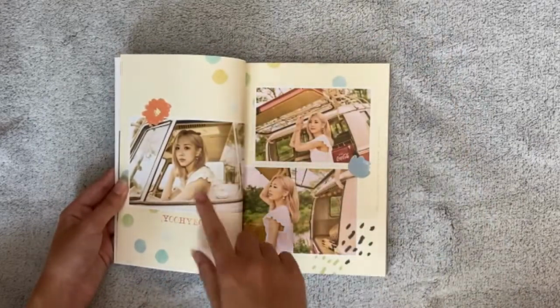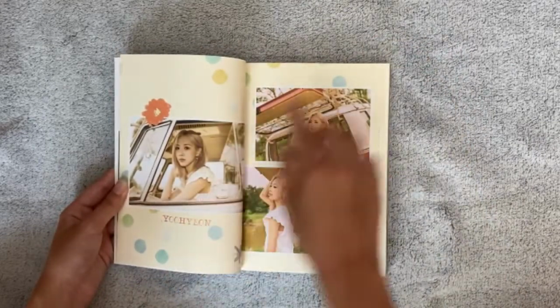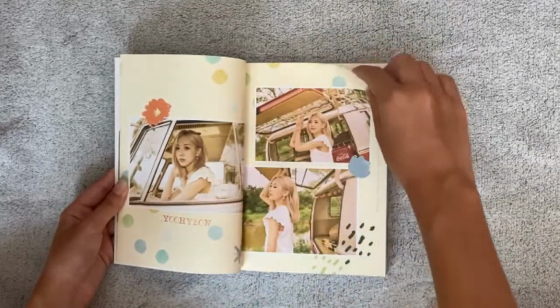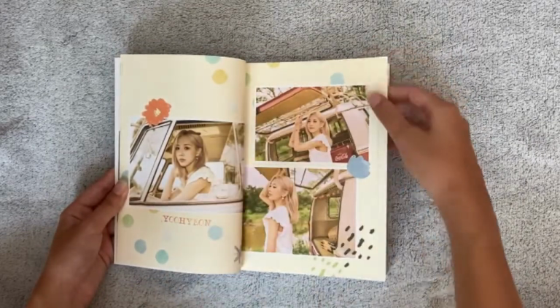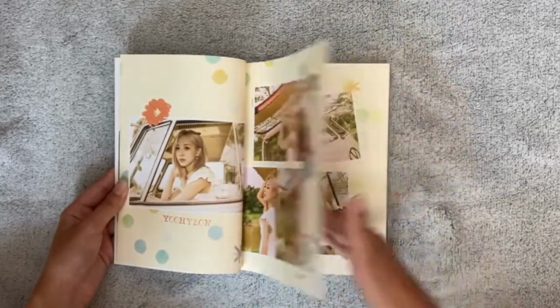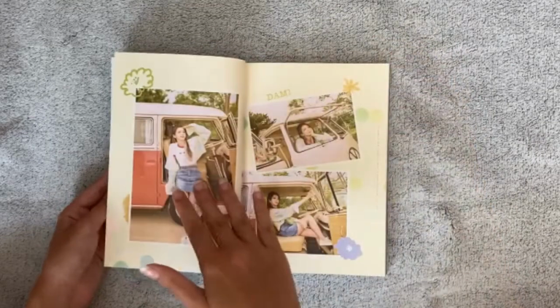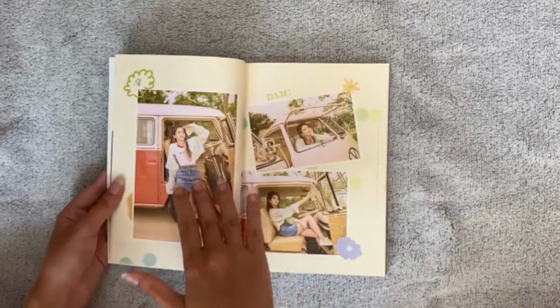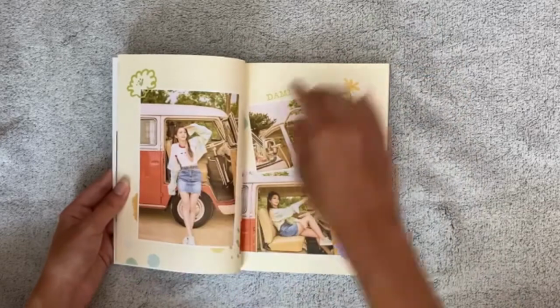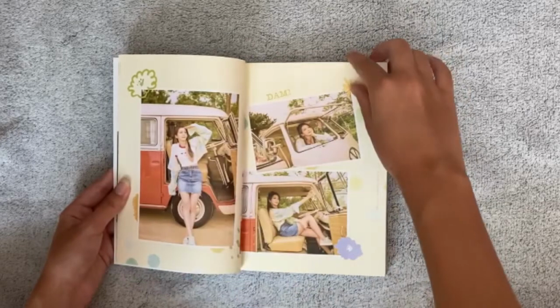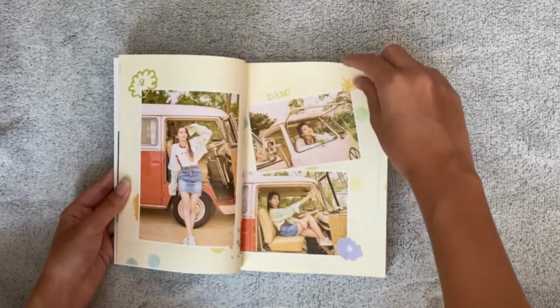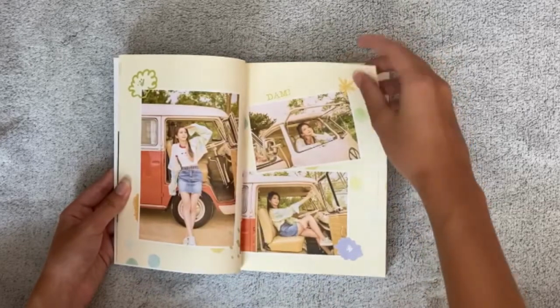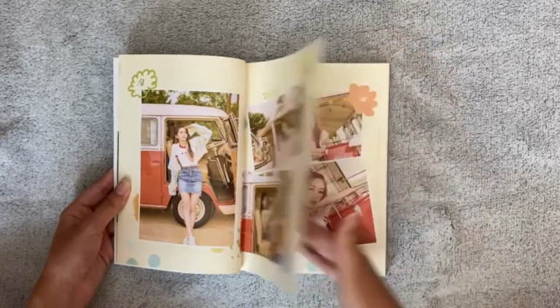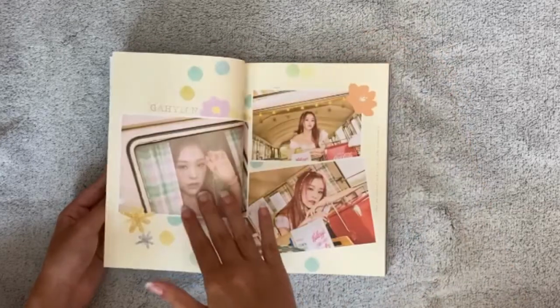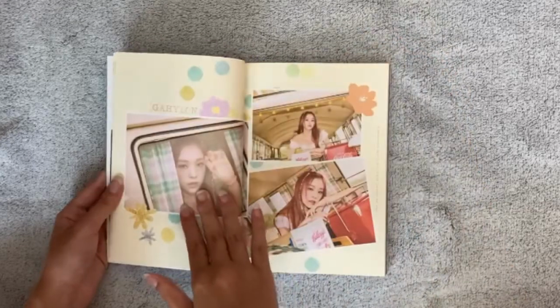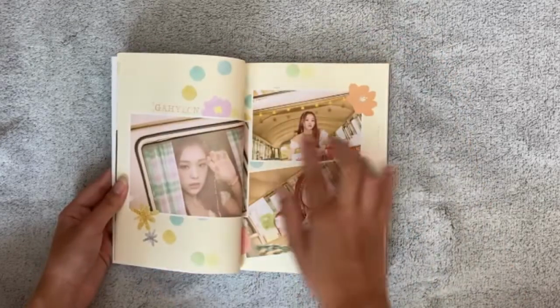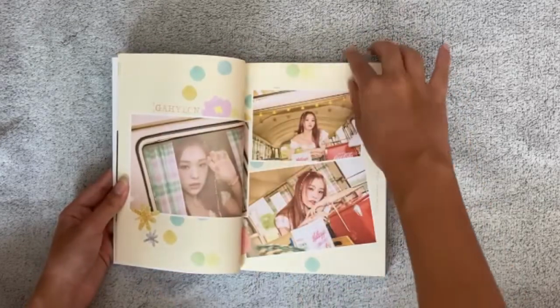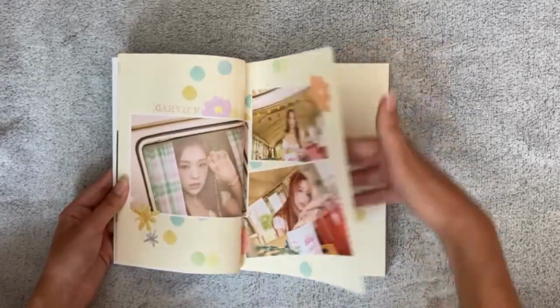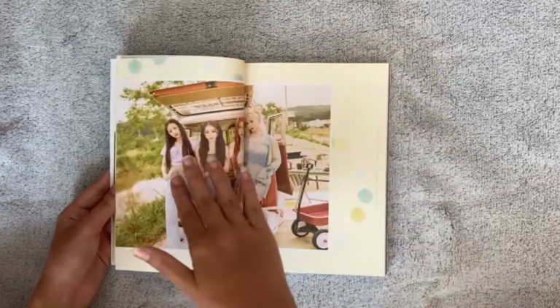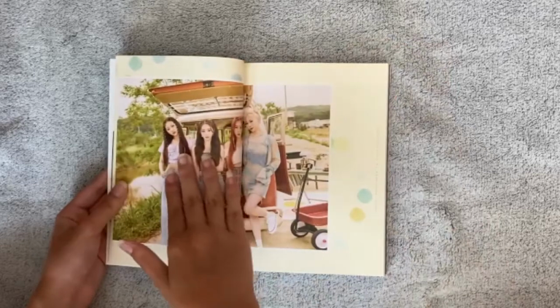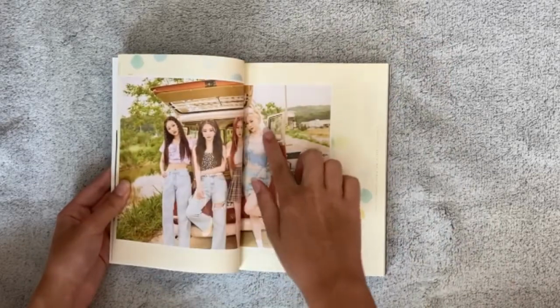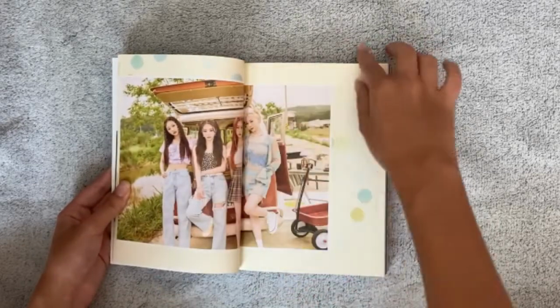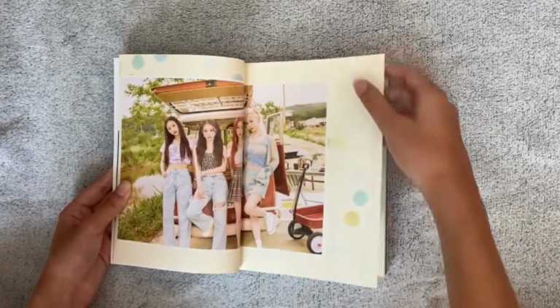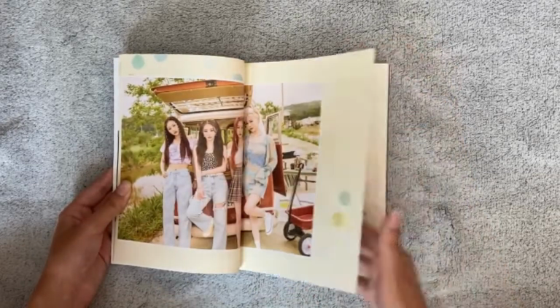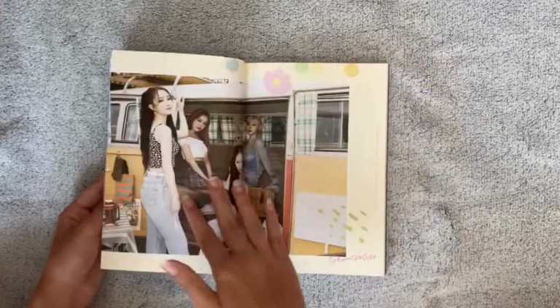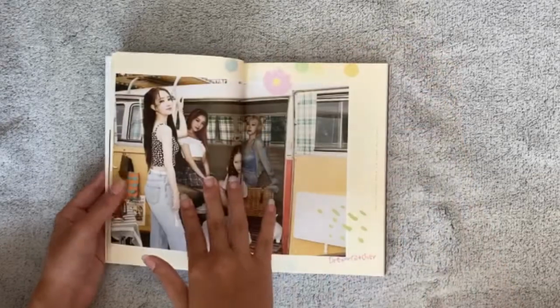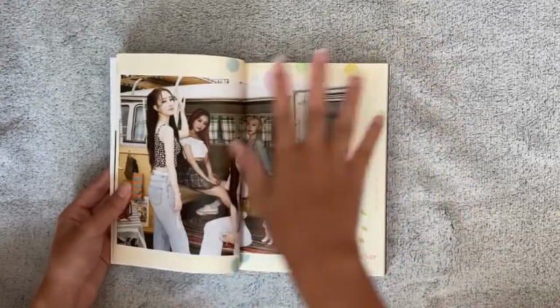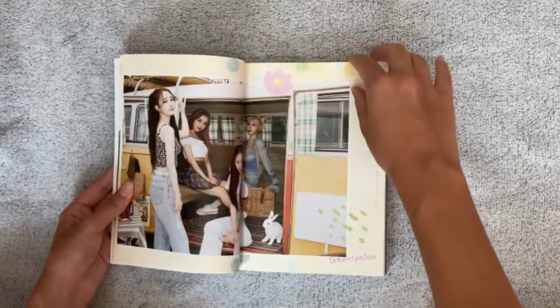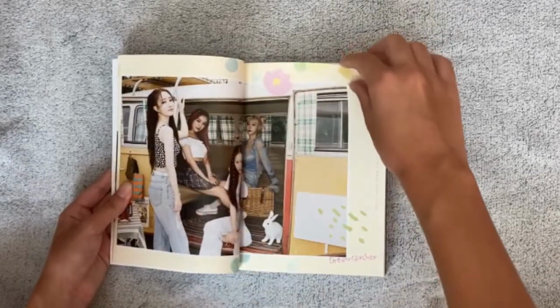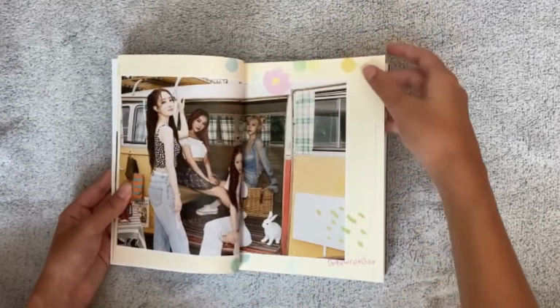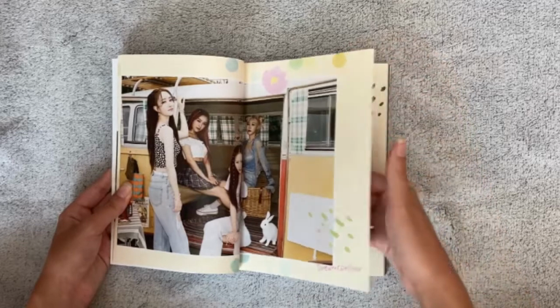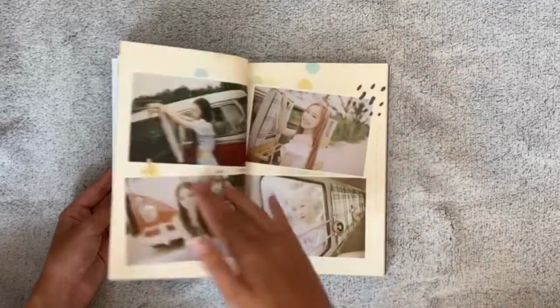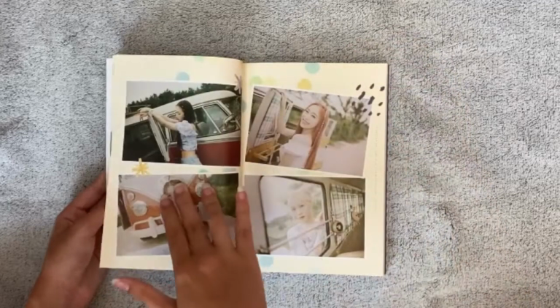...especially suits Yoohyeon here. And look here — they look so cute as well. And Gahyeon and Handong — oh no, they all look so good! I cannot choose my favorite one.